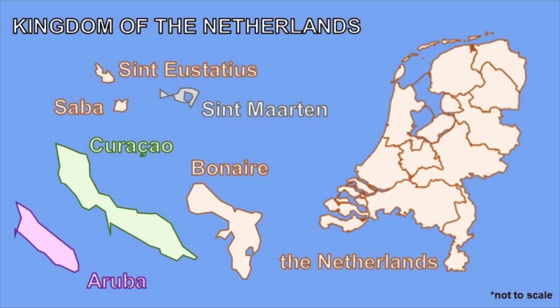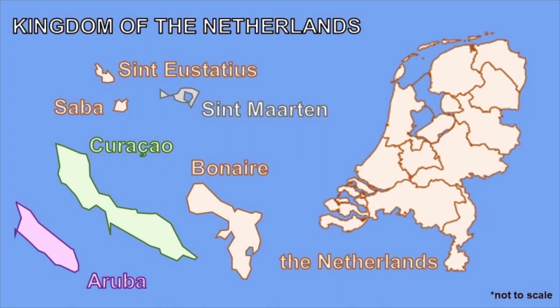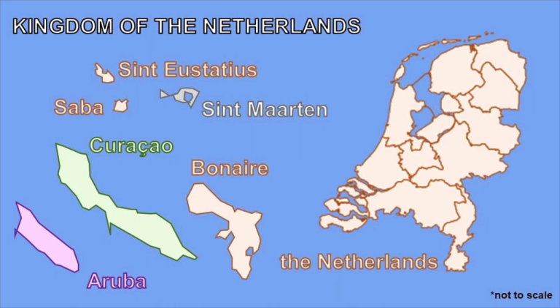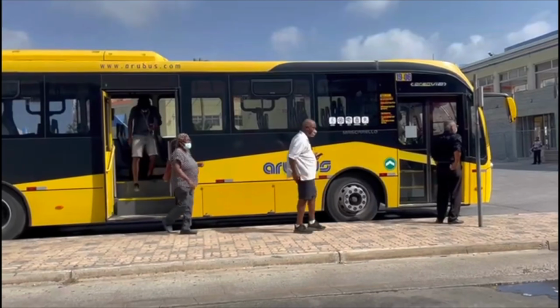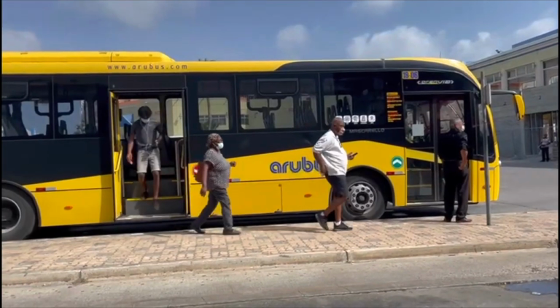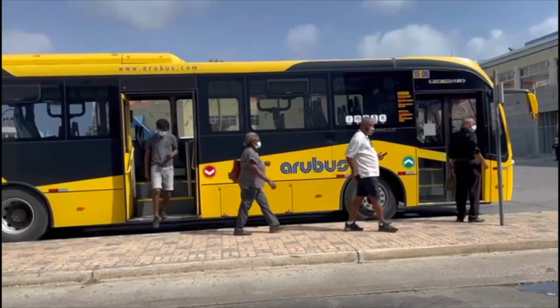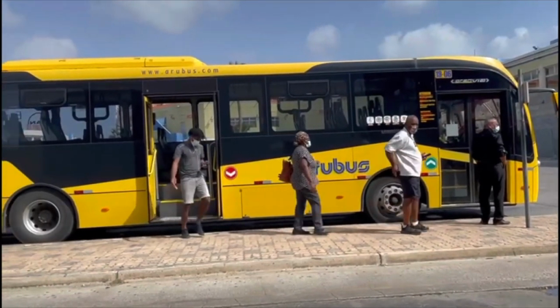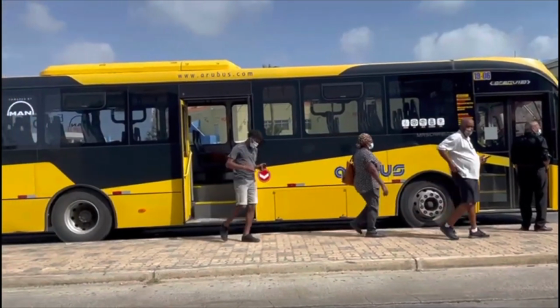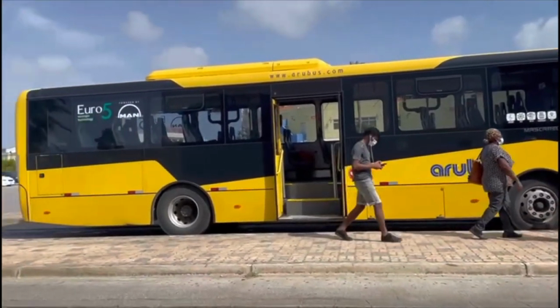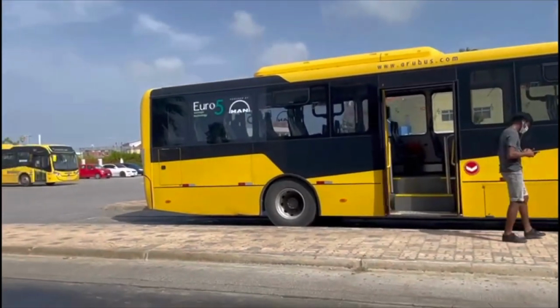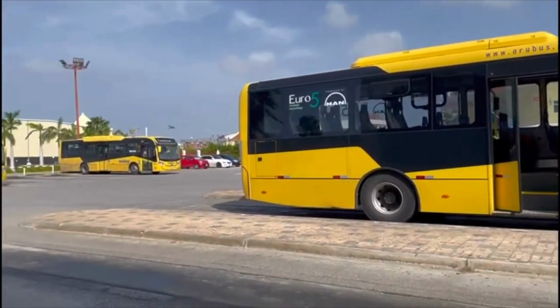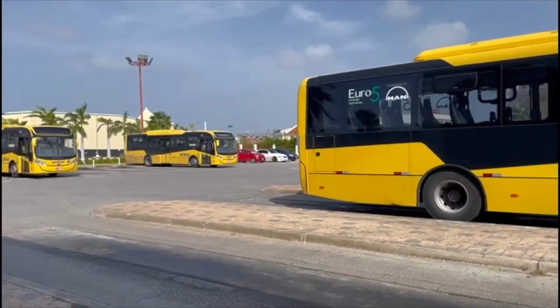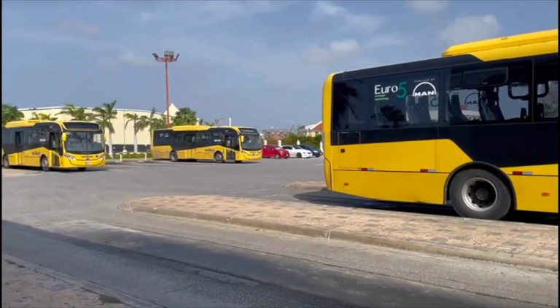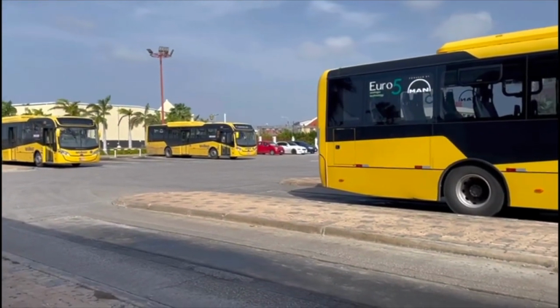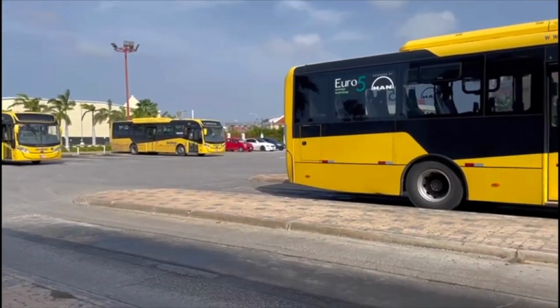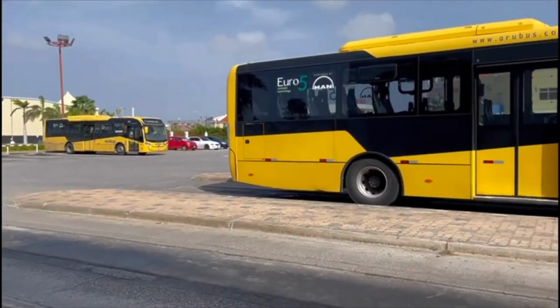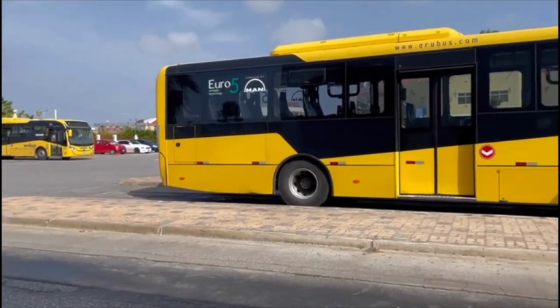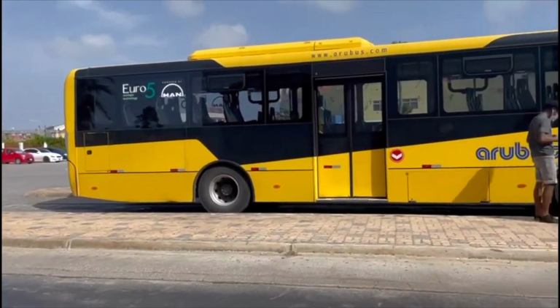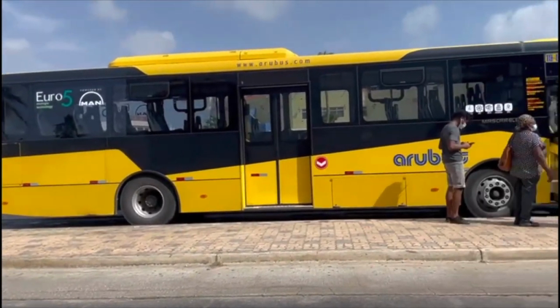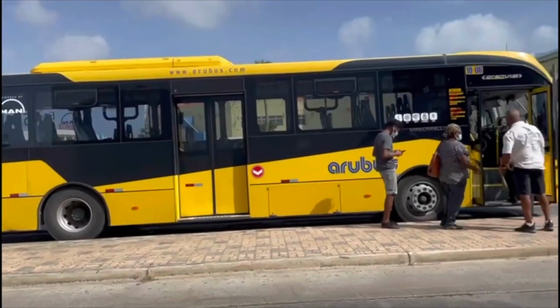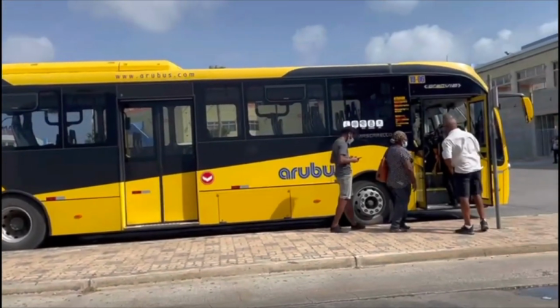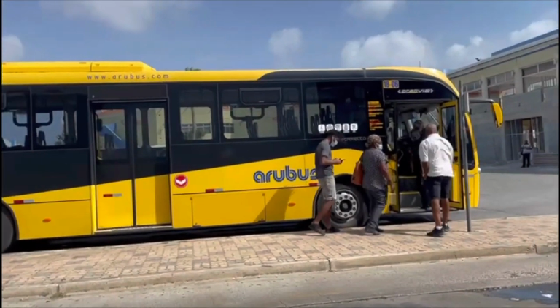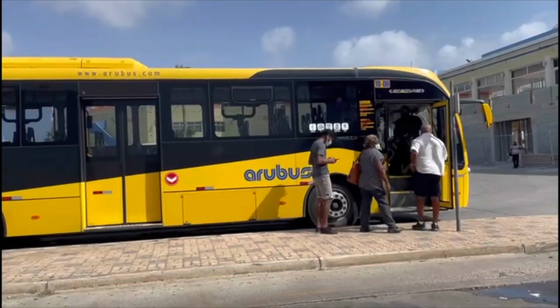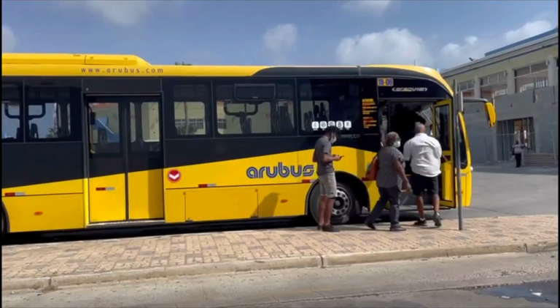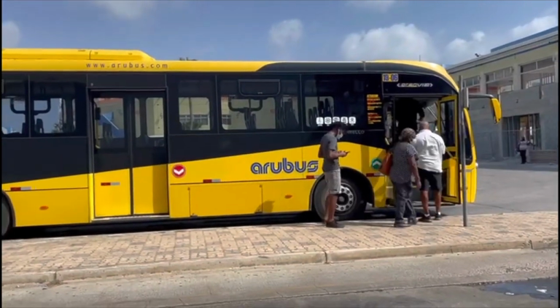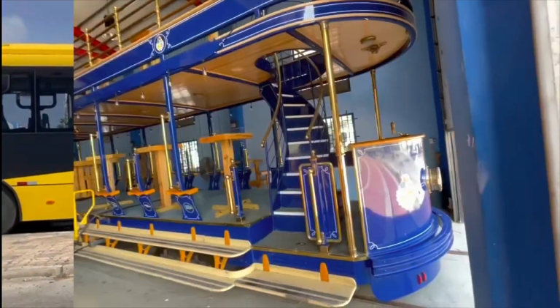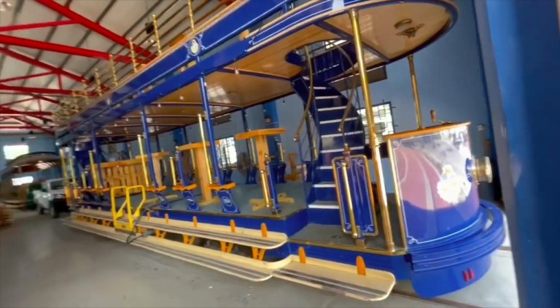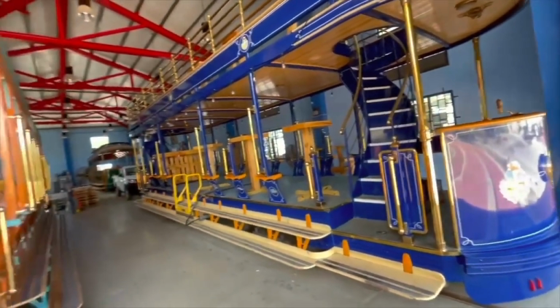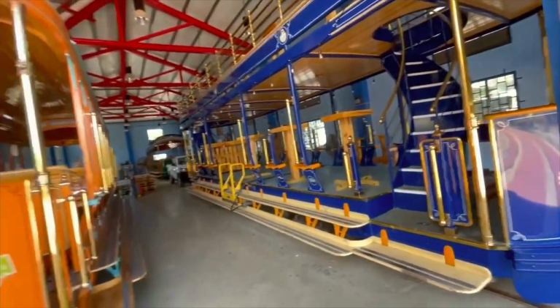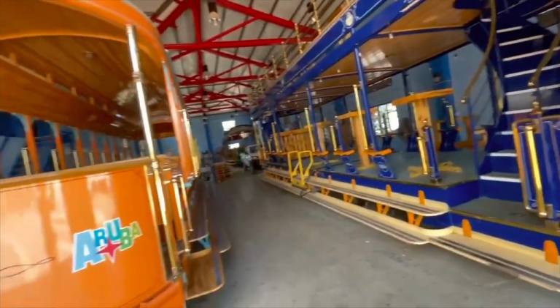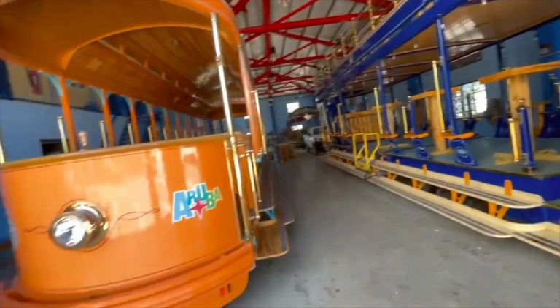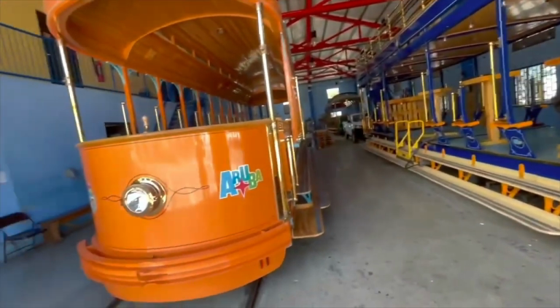Now that we've gotten that out of the way, let's talk about transportation. The primary means of public transport in Aruba is the national bus company called Arubas. But there is one way to travel by rail — today we're going to talk about trams in Aruba.